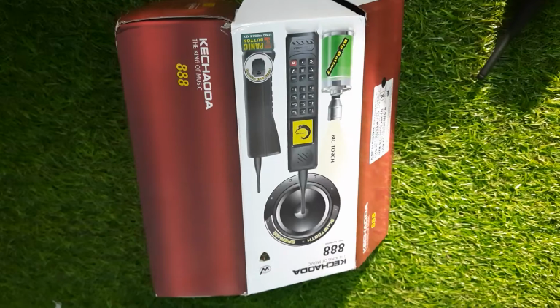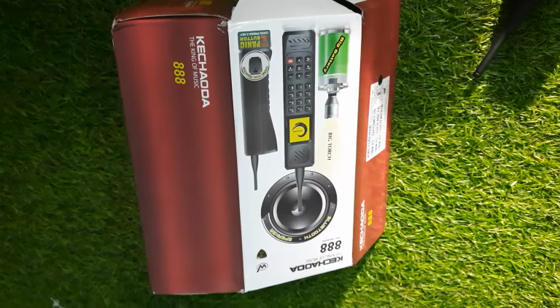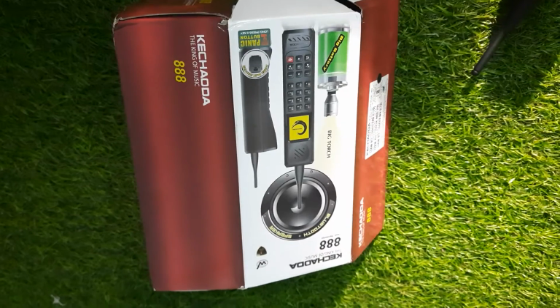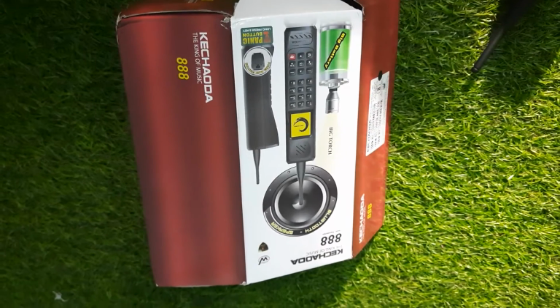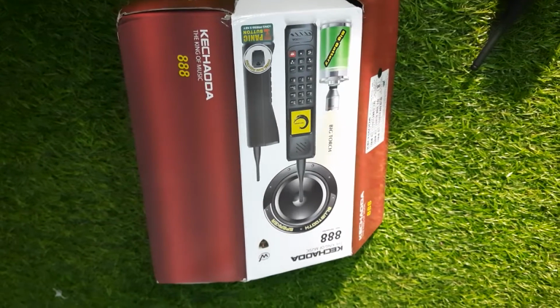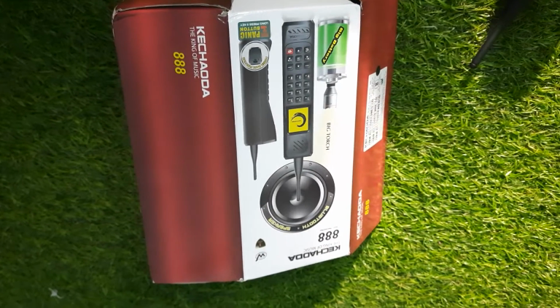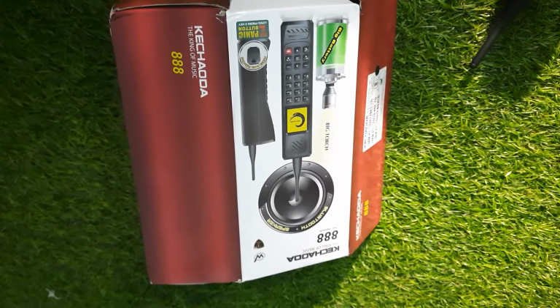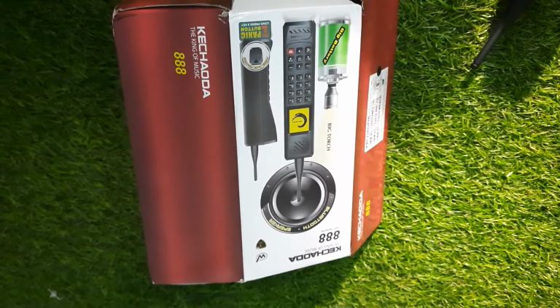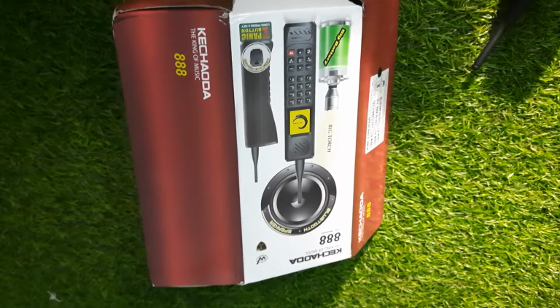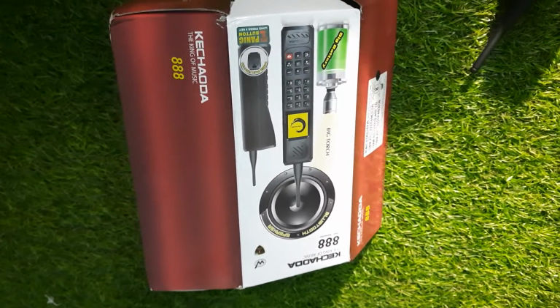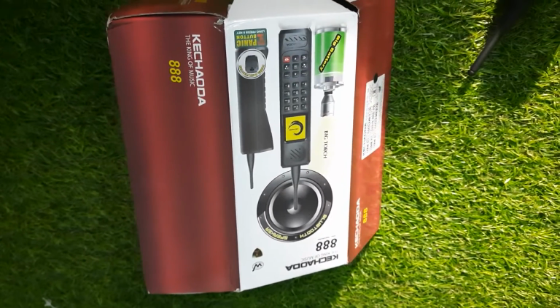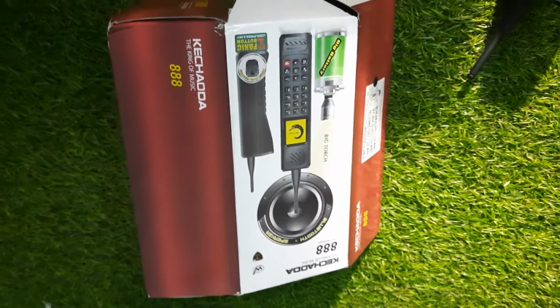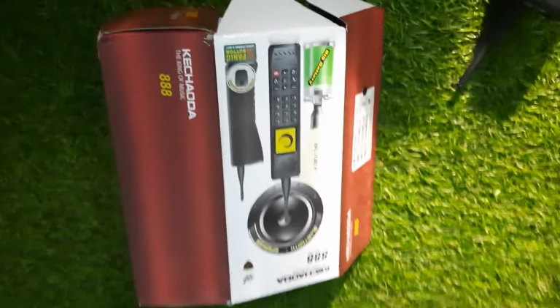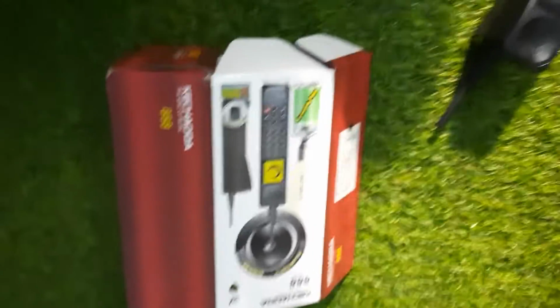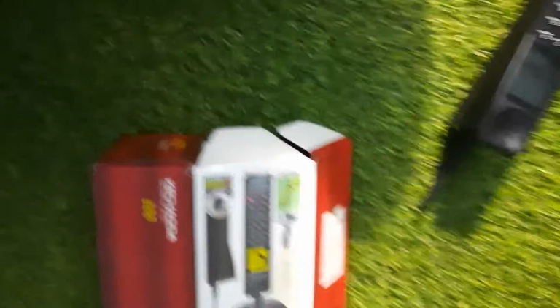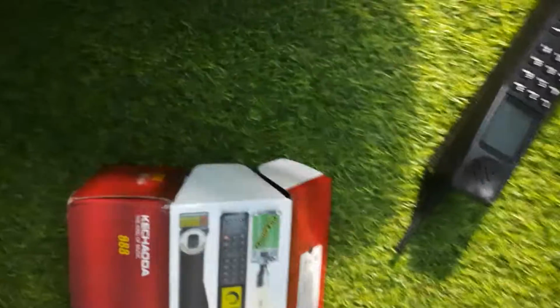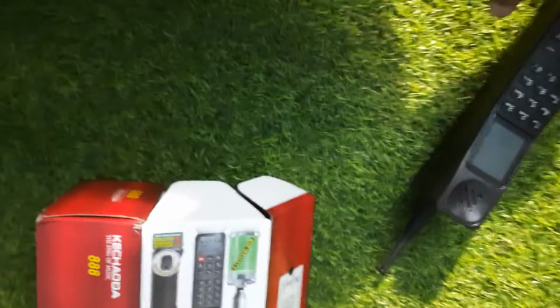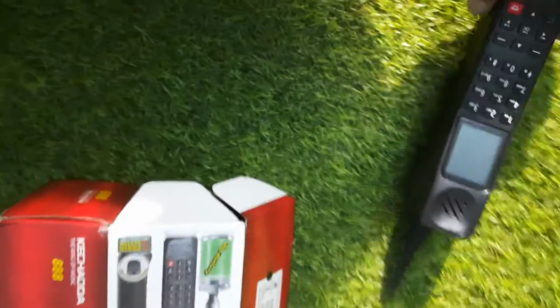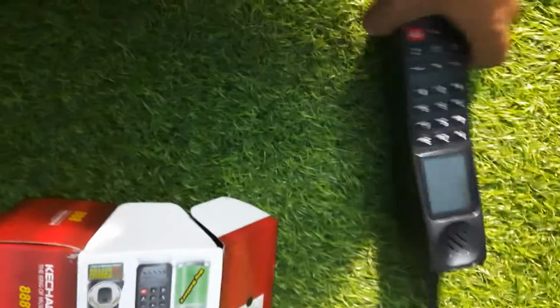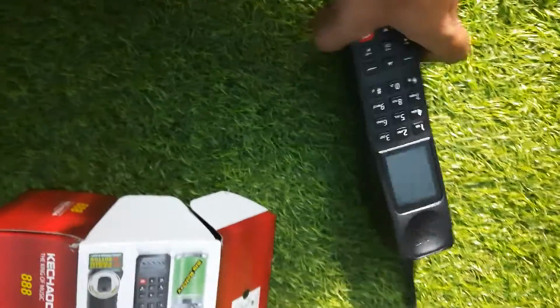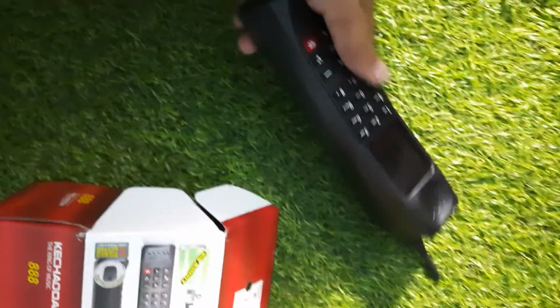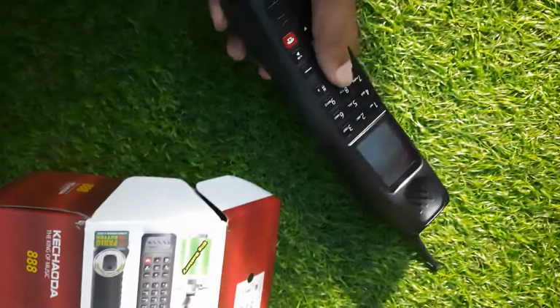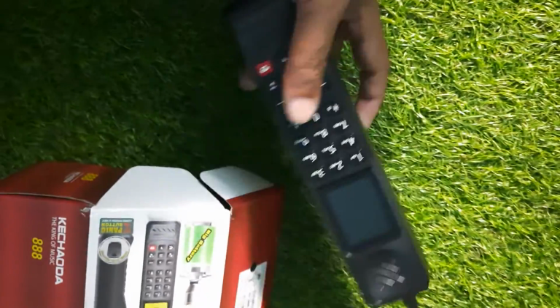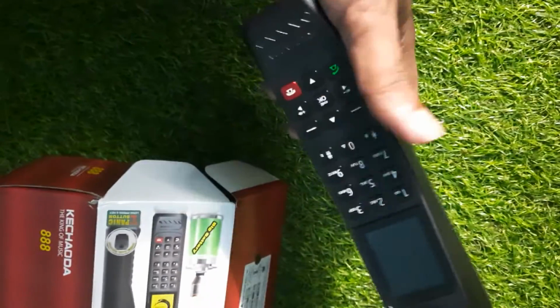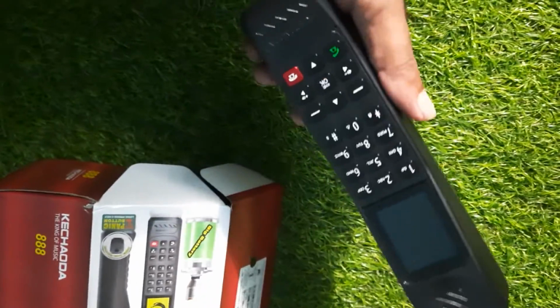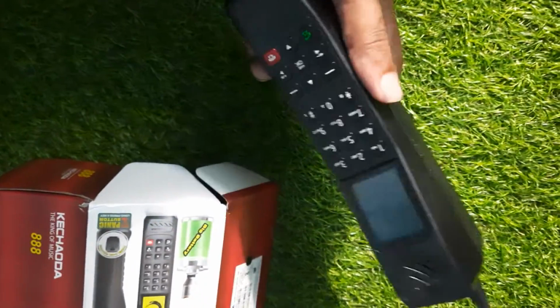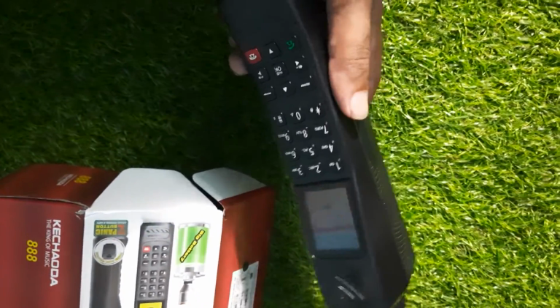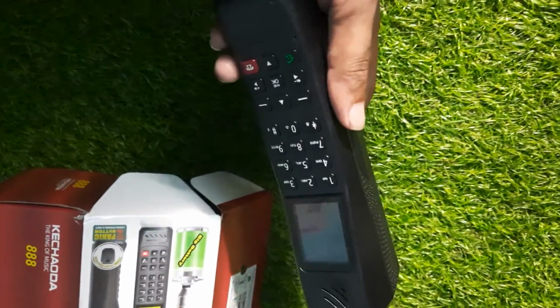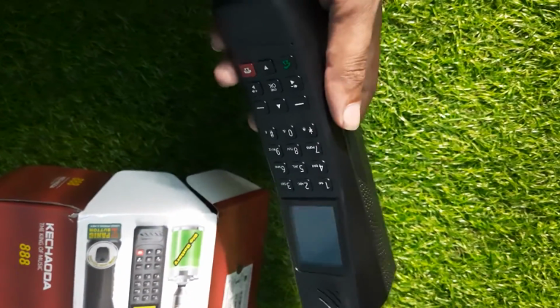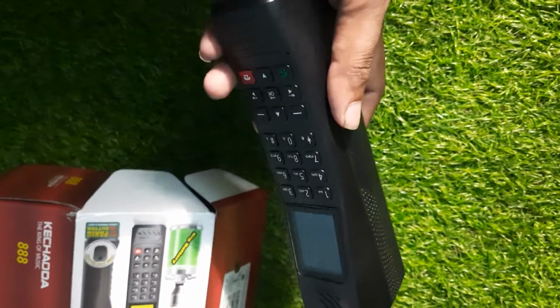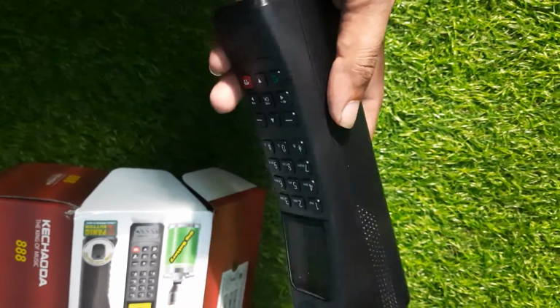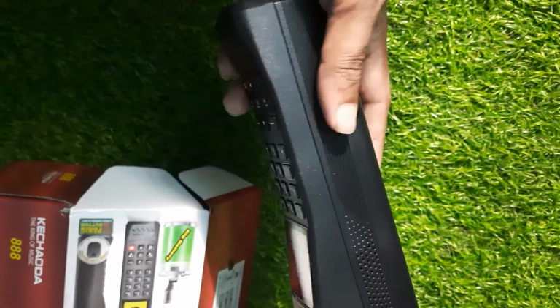Hello friends, welcome to ViverSprice. Today let me unbox this Keturus AAA.